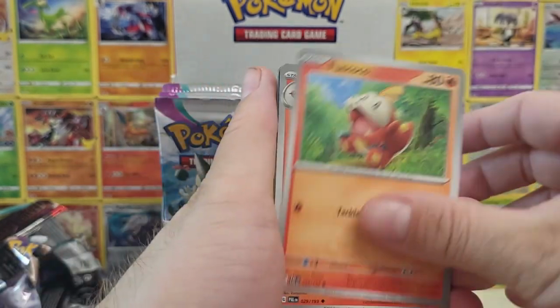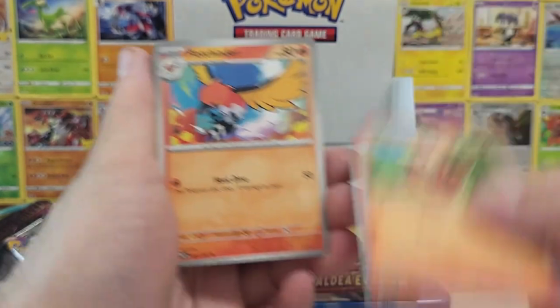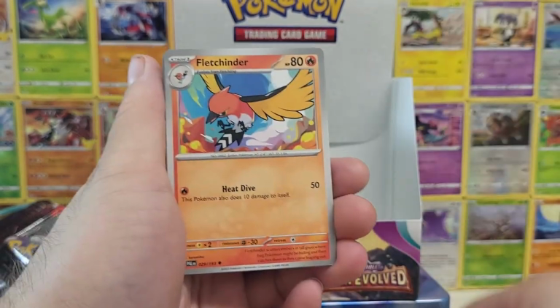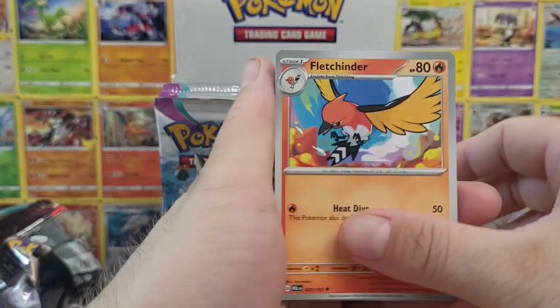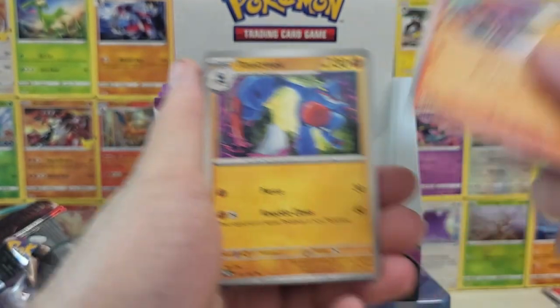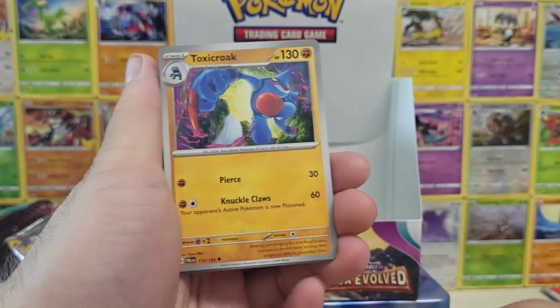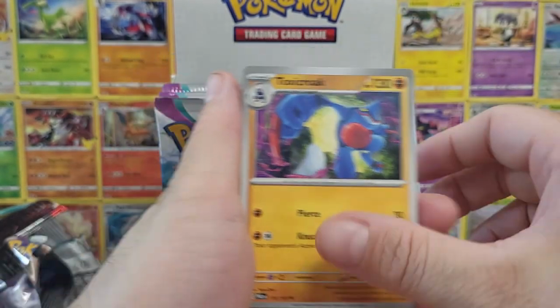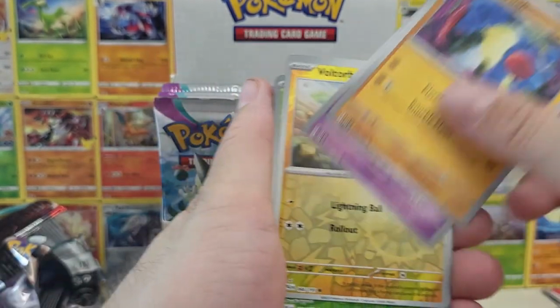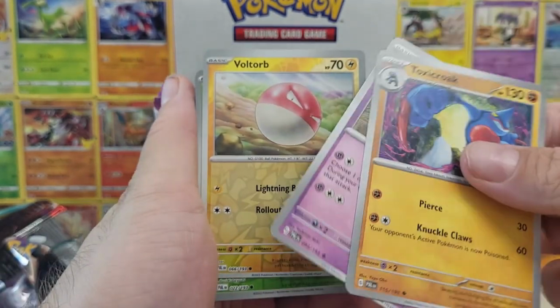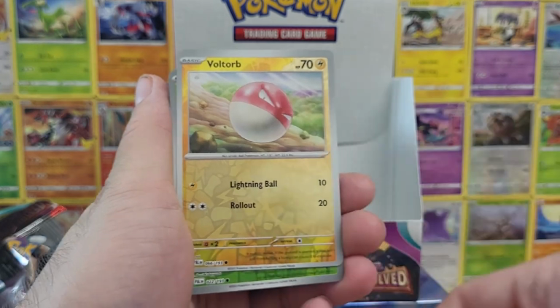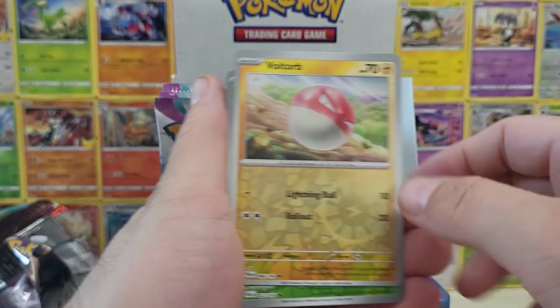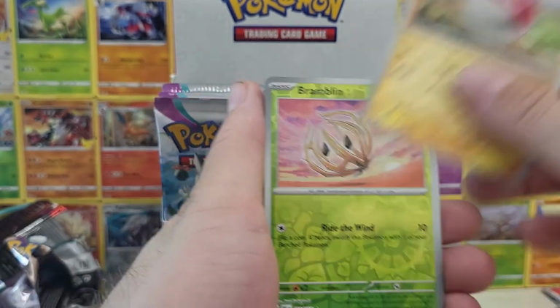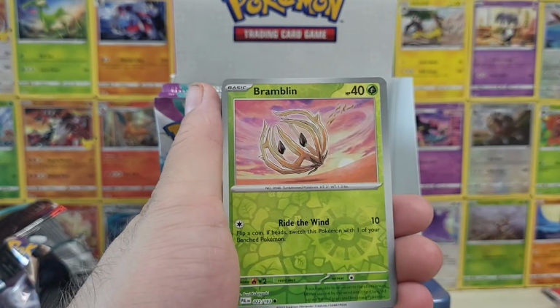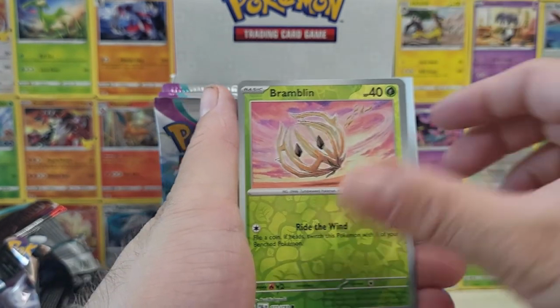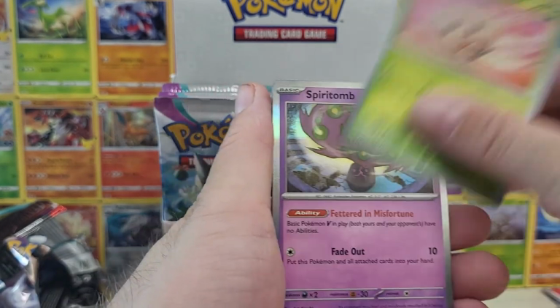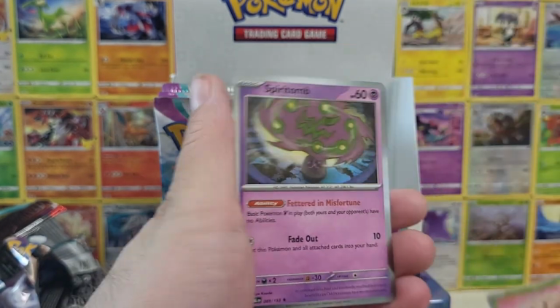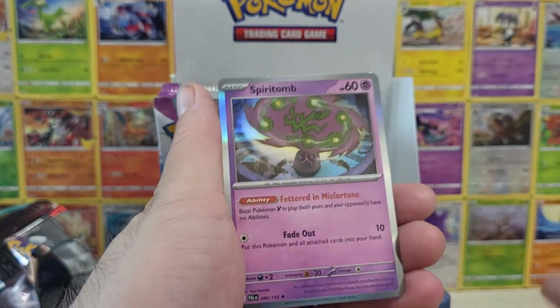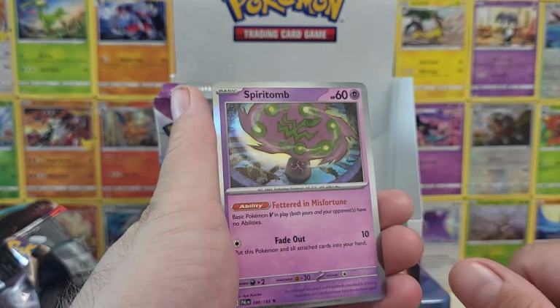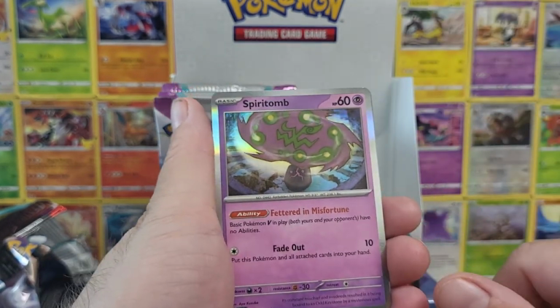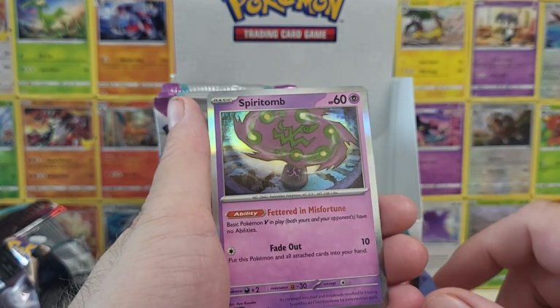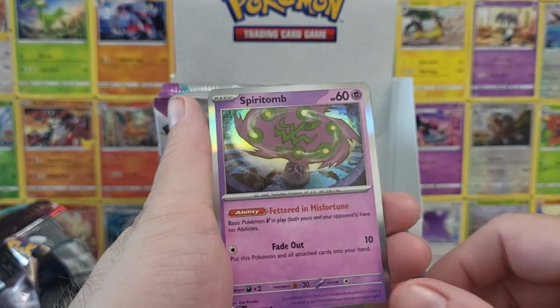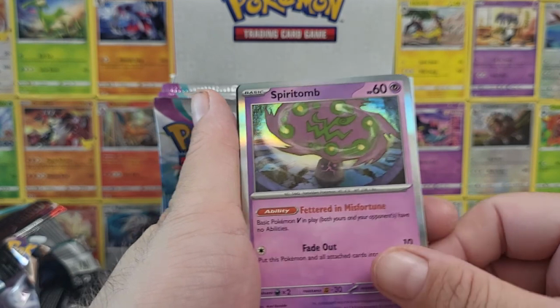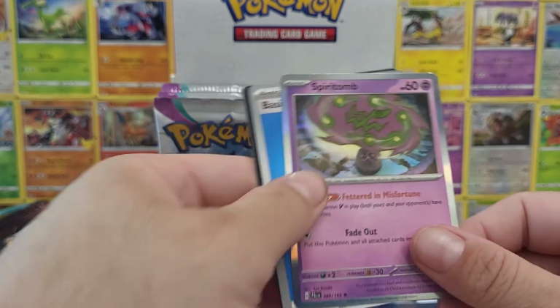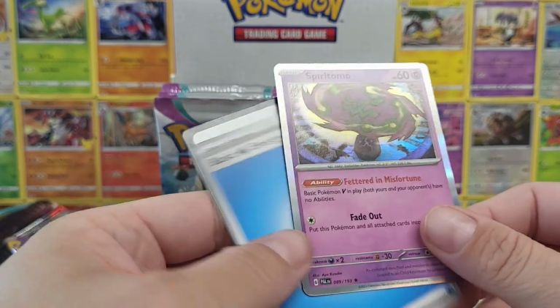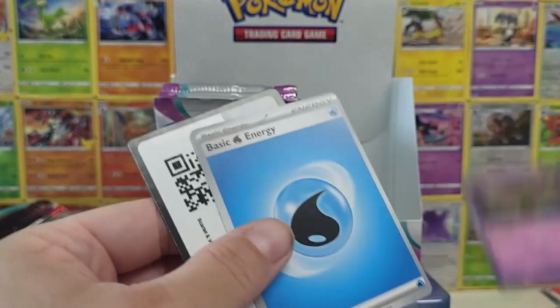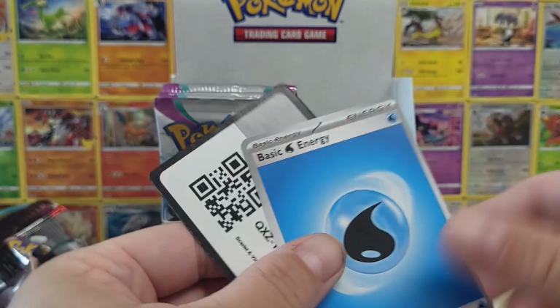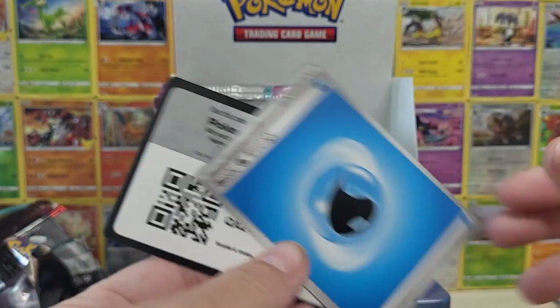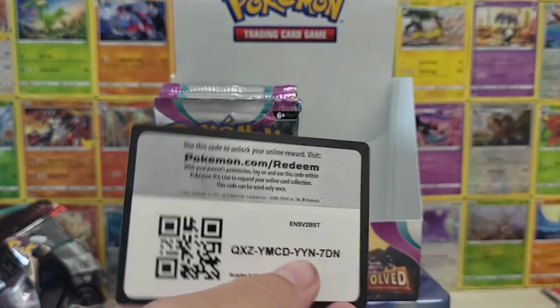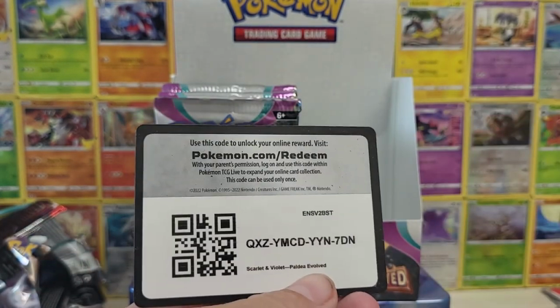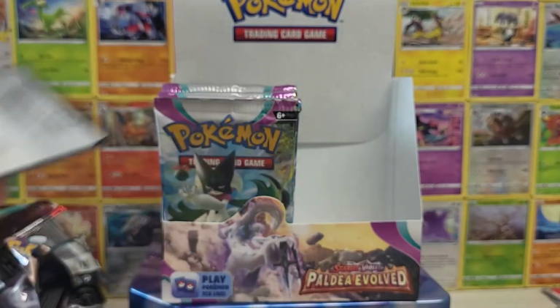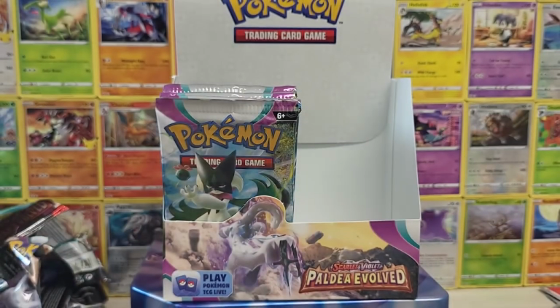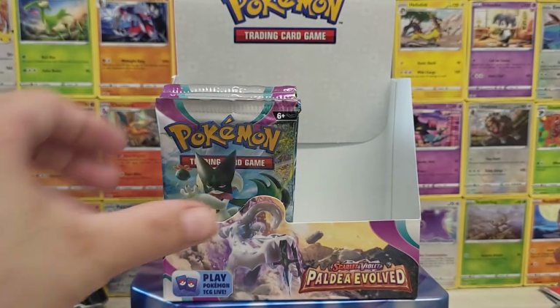The card stock here is beautiful — I know I've already said that a few times, but I gotta really call it out. Spiritomb — this is a great Pokemon. Basically yours and theirs have no abilities, which can be good and bad. That's good at blocking.